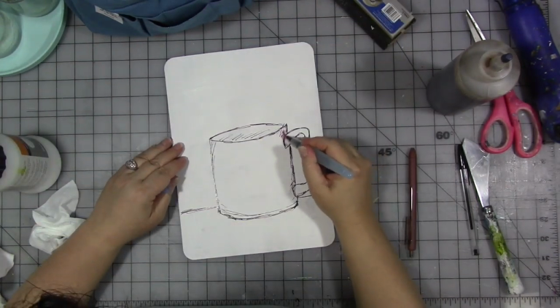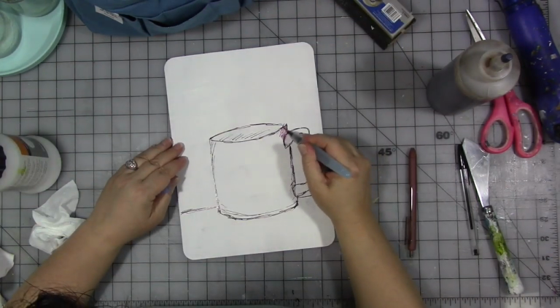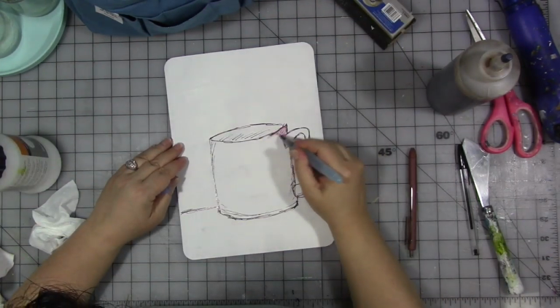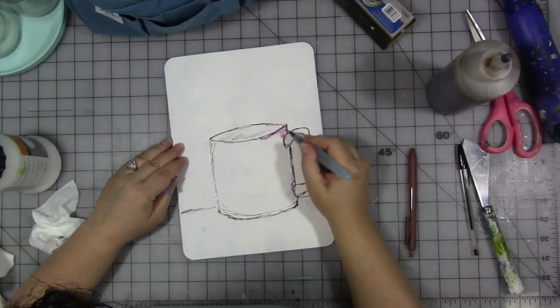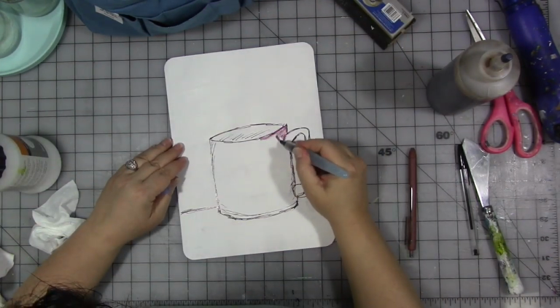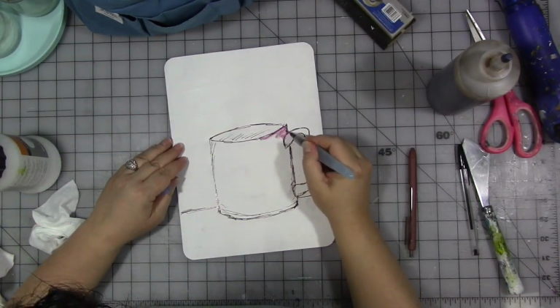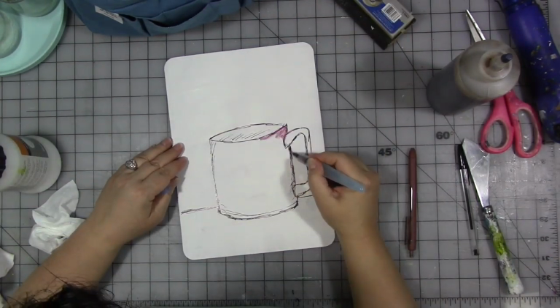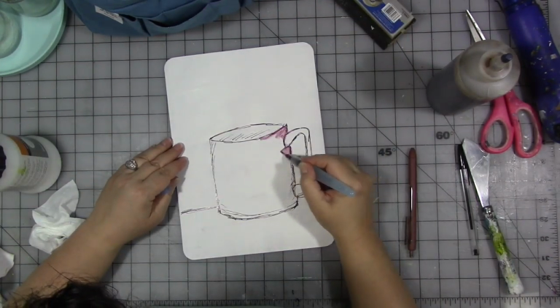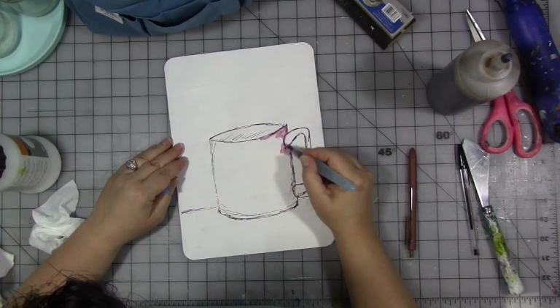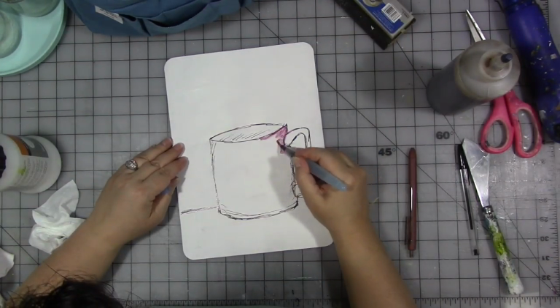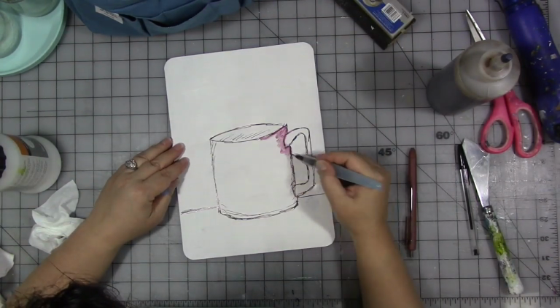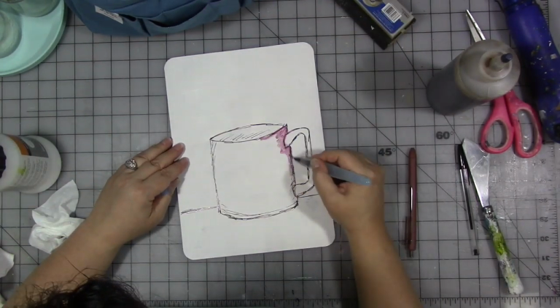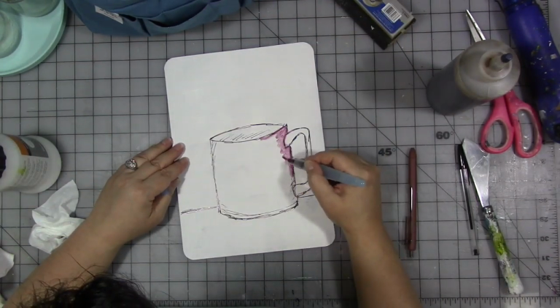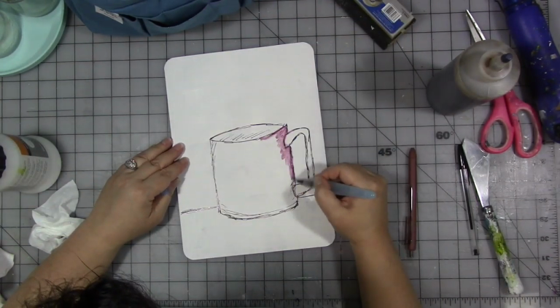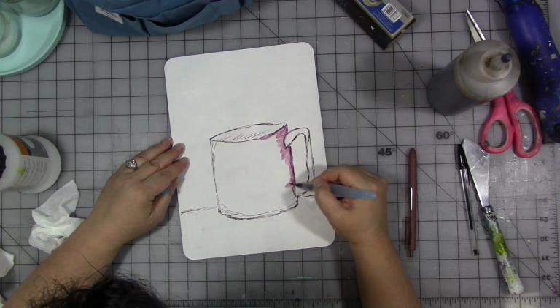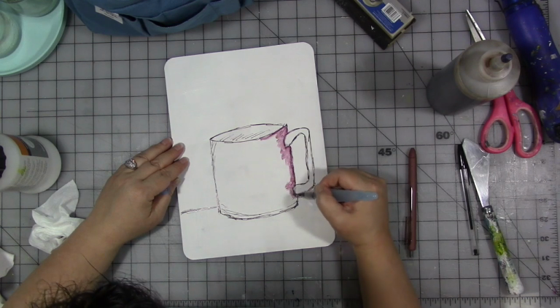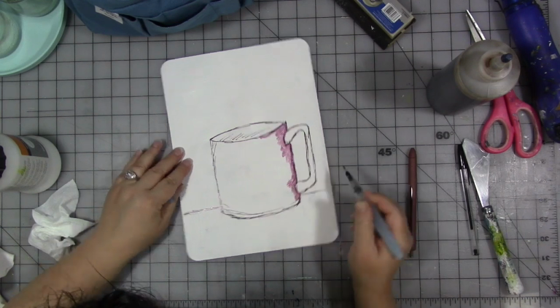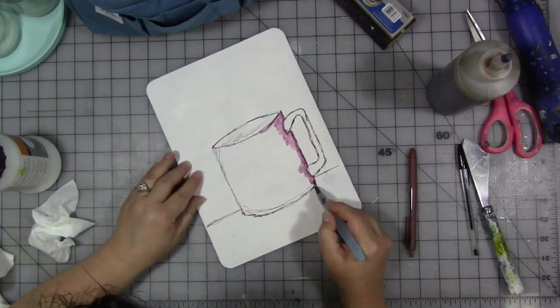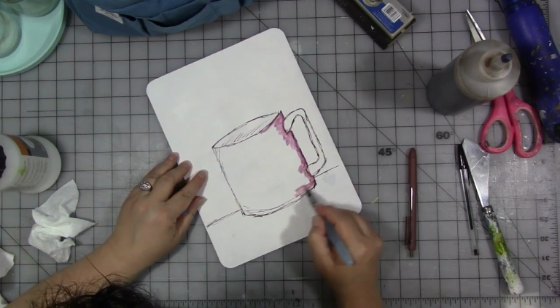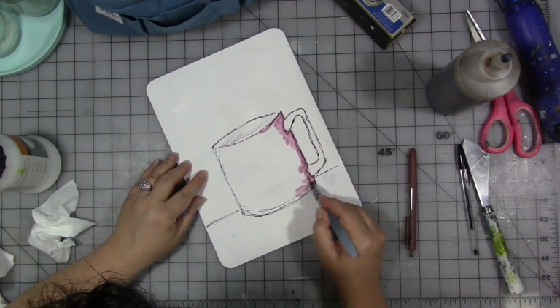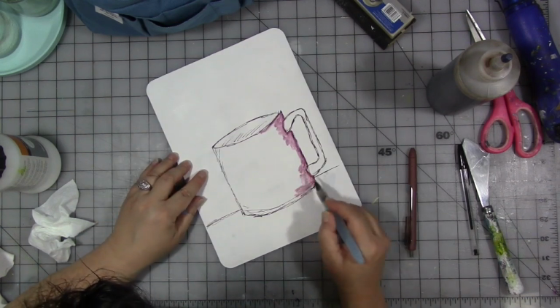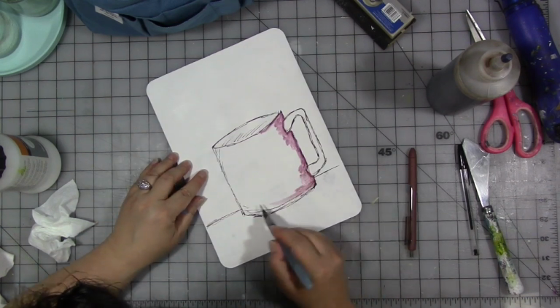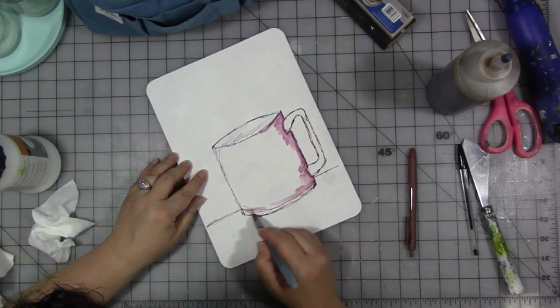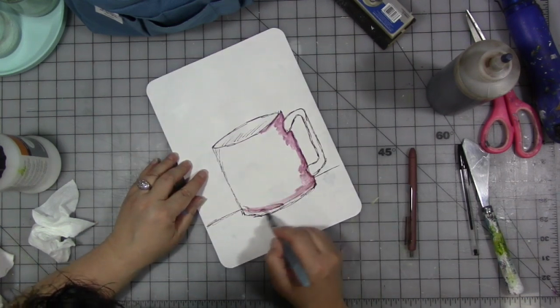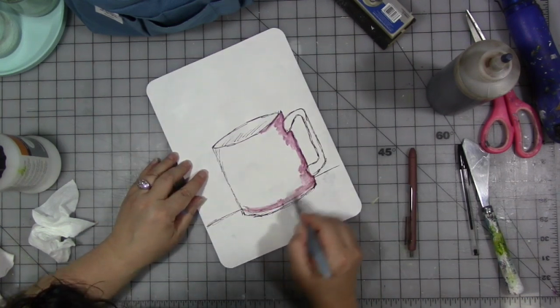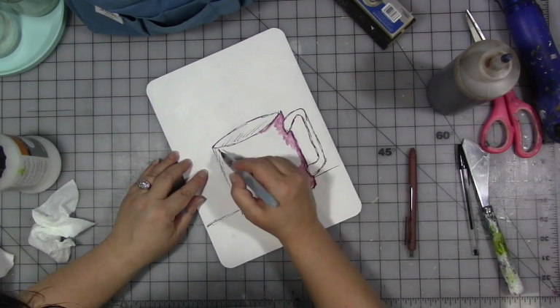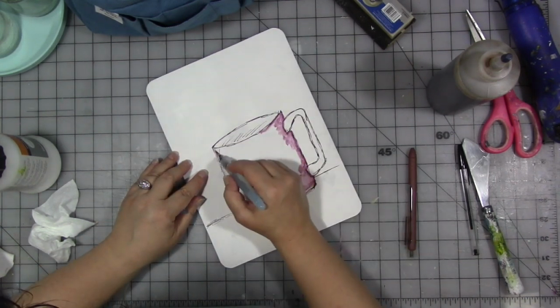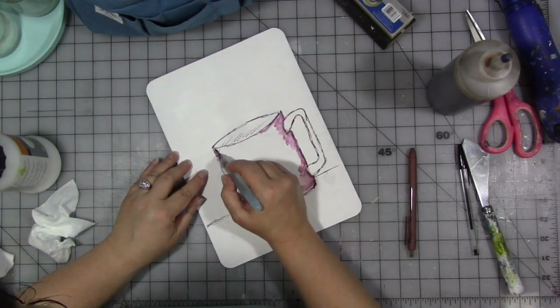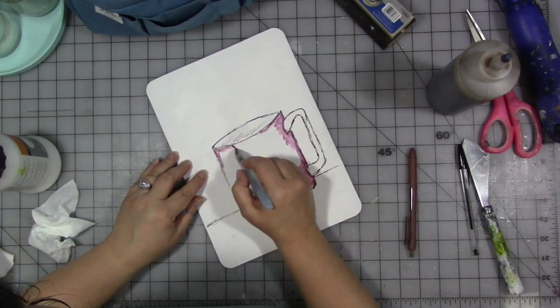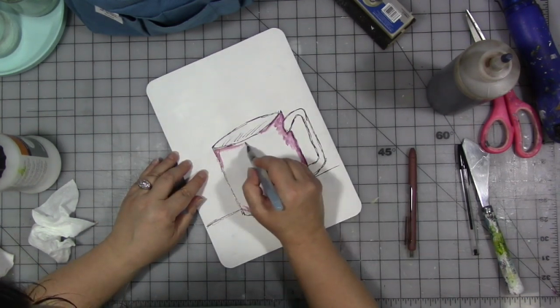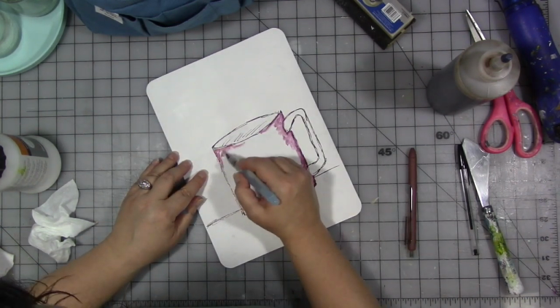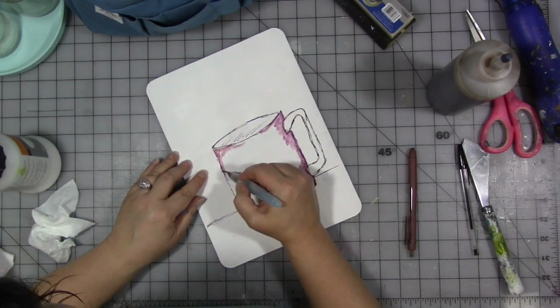I also tend to use baby wipes to spread ink around and blend edges and things. And then, of course, the requisite heat gun to get things all dry.